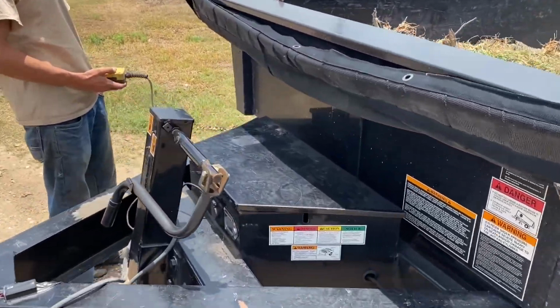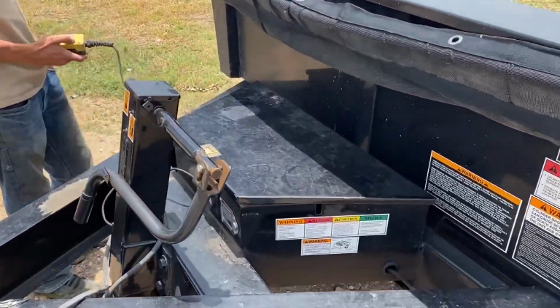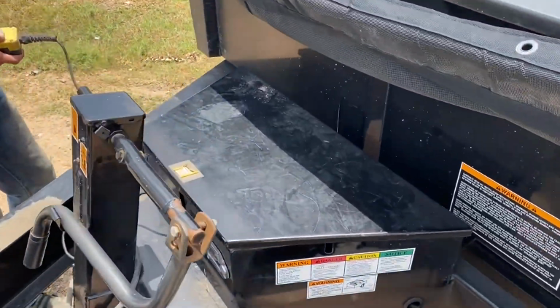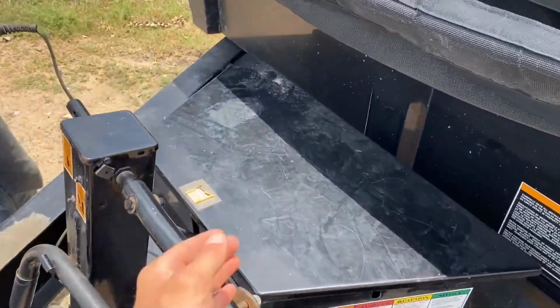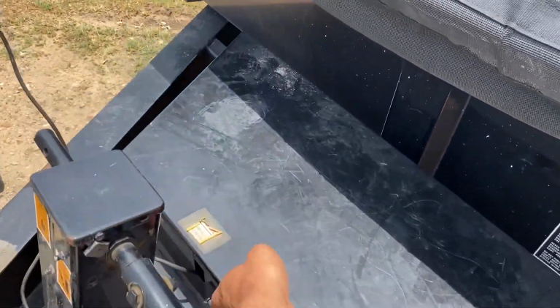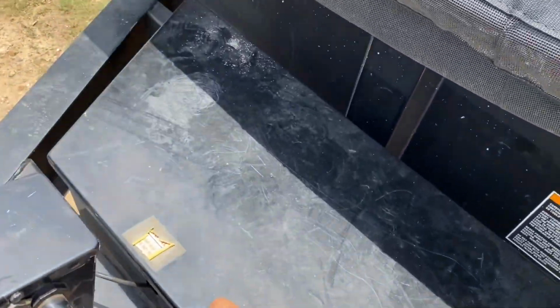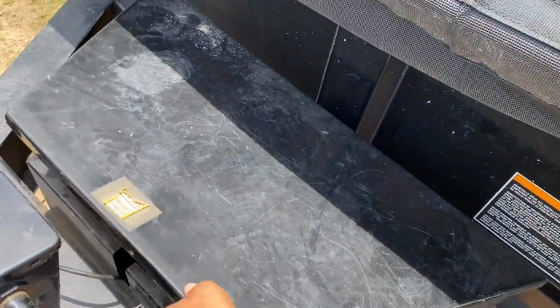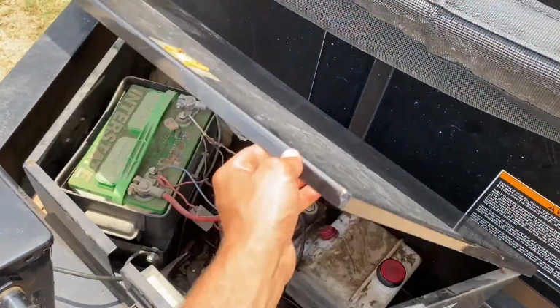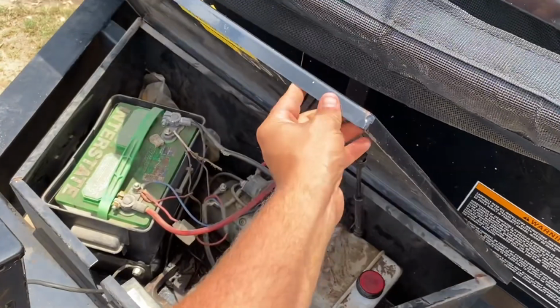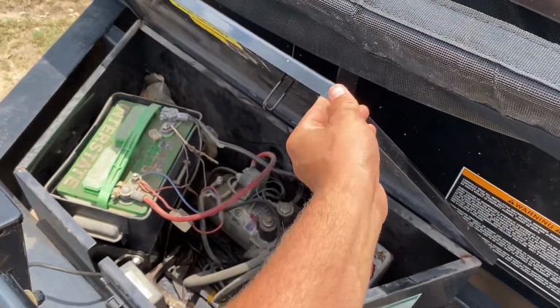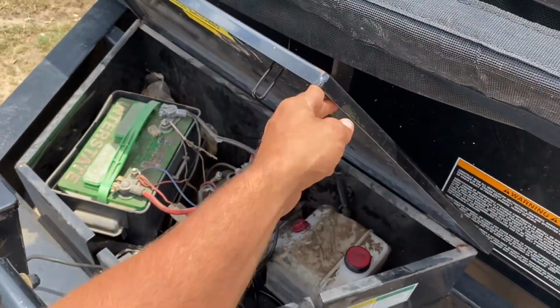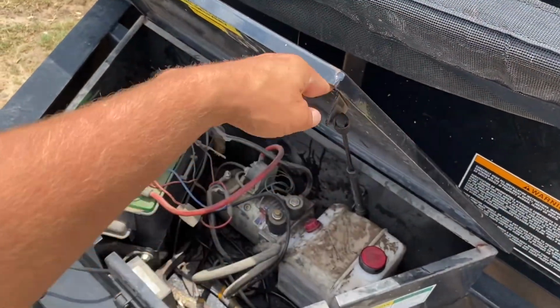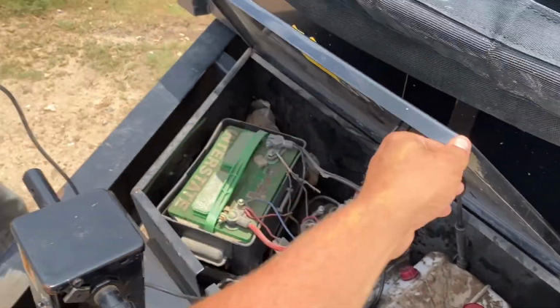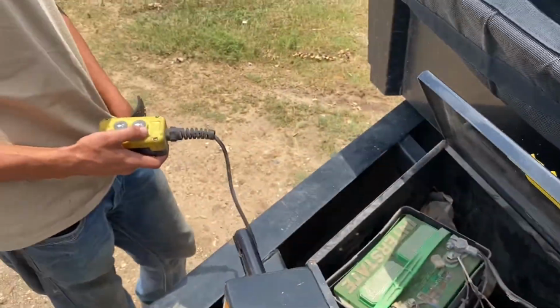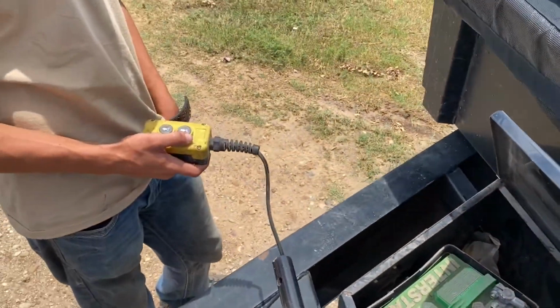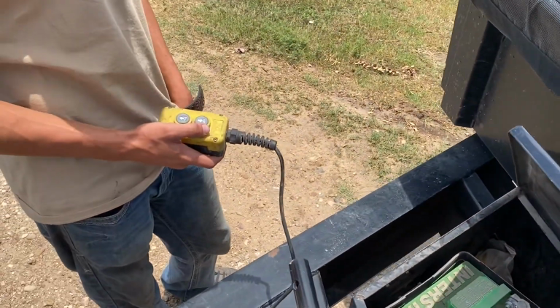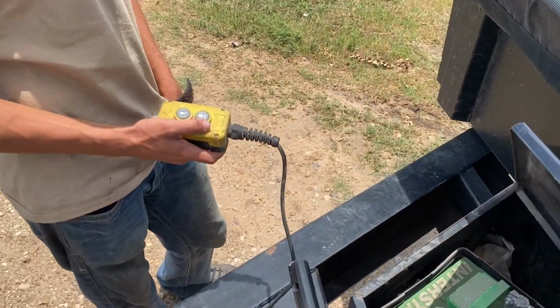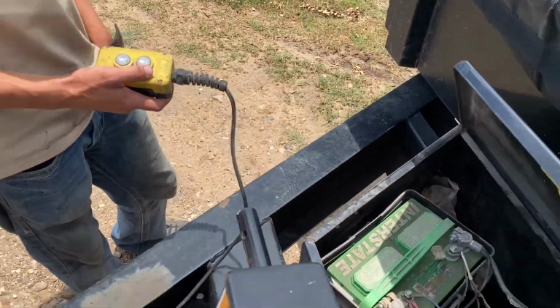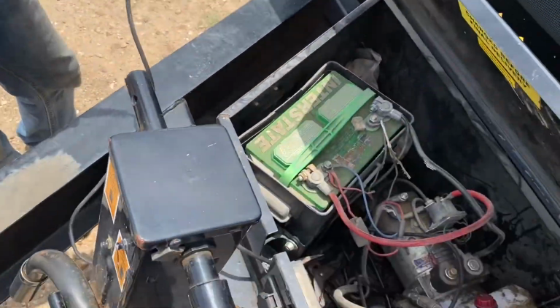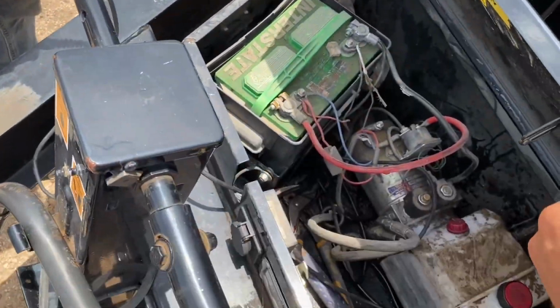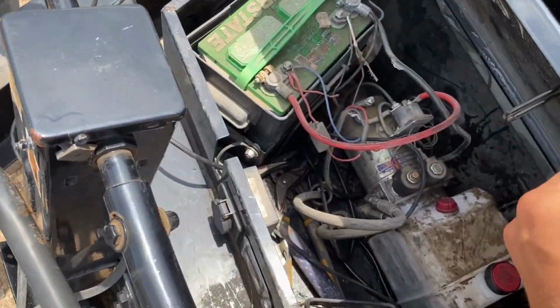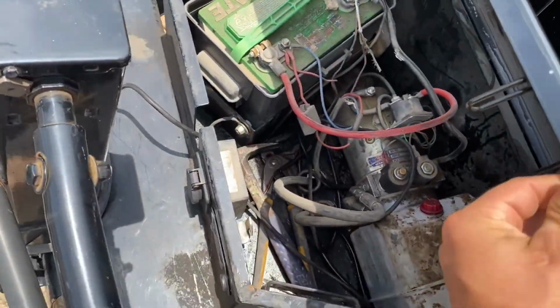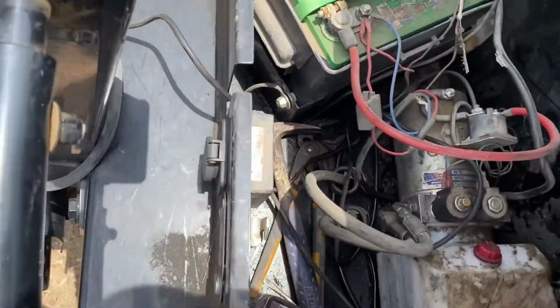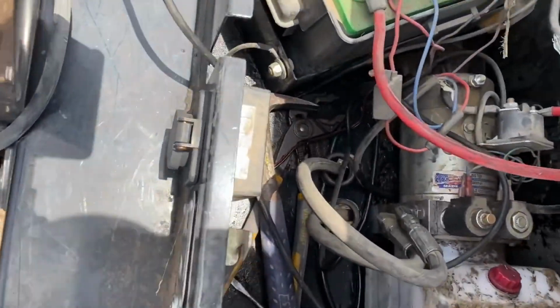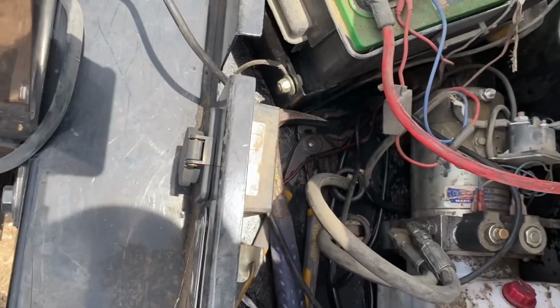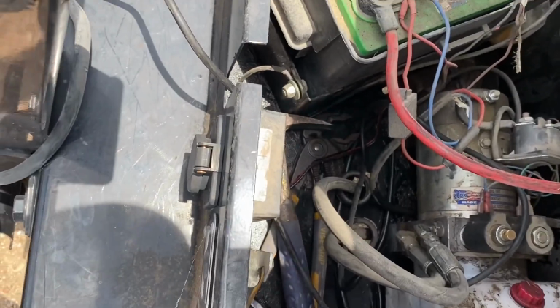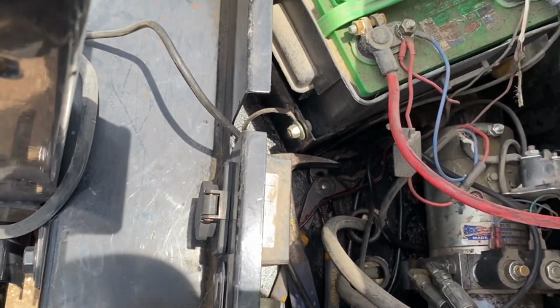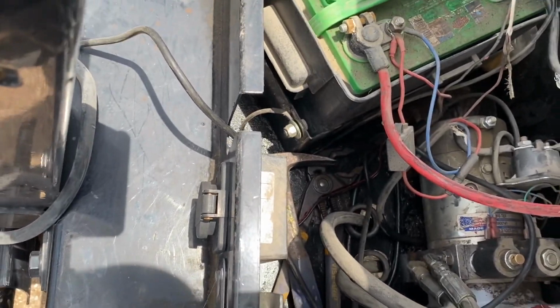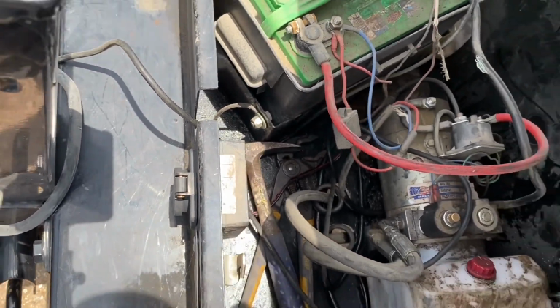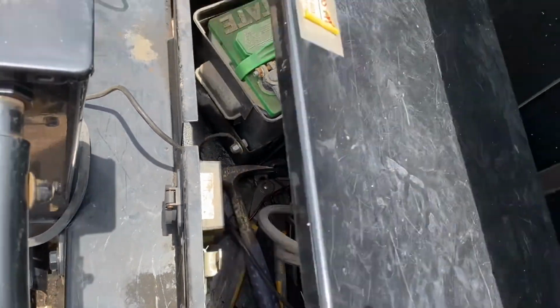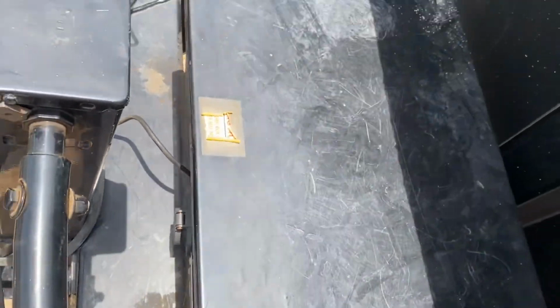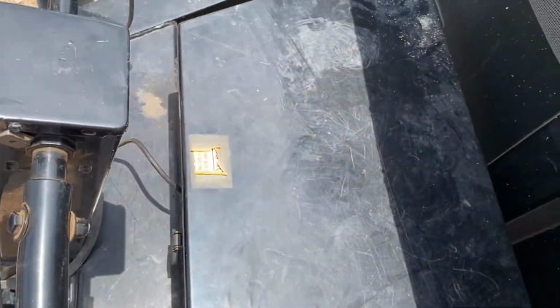Then inside the box here, you pull out the remote and just make sure you put the cord through one of these slots, so that way it doesn't get pinched.